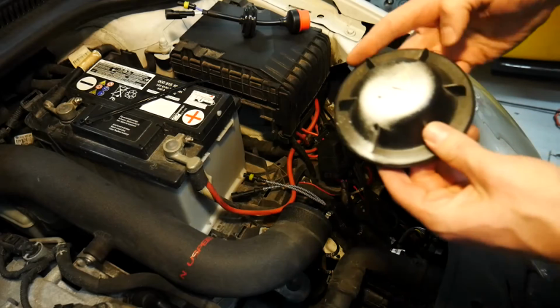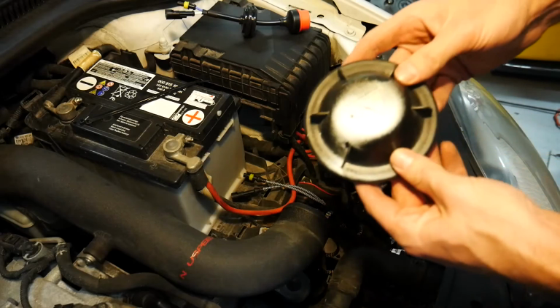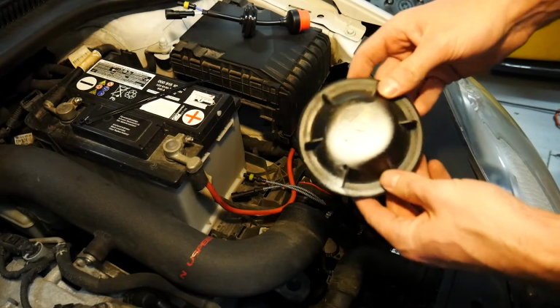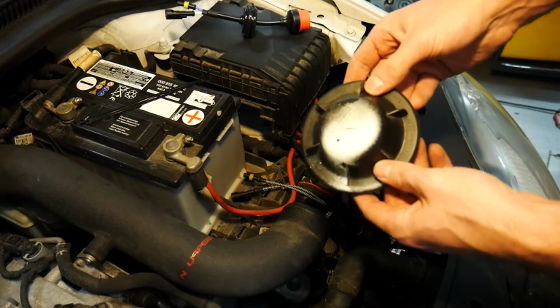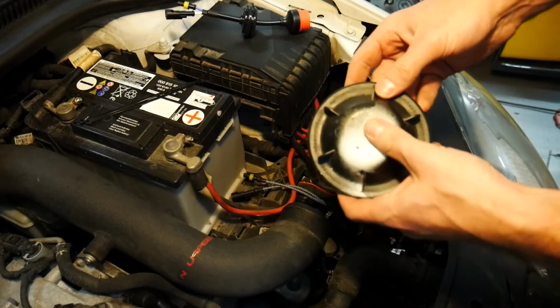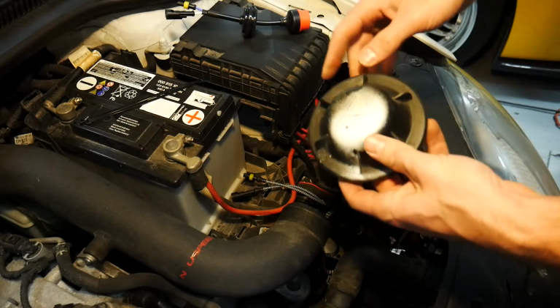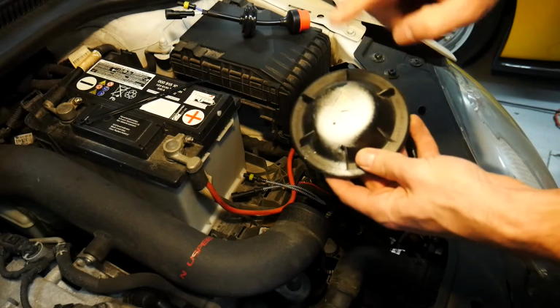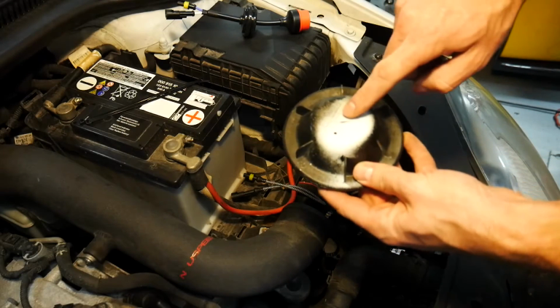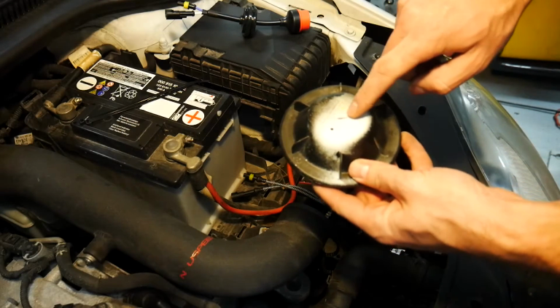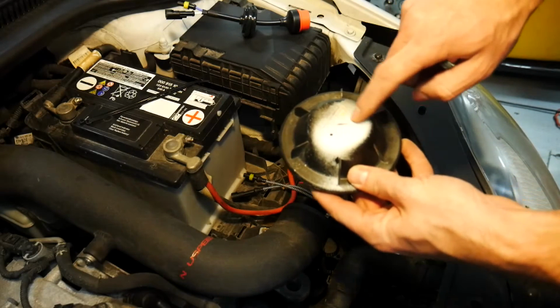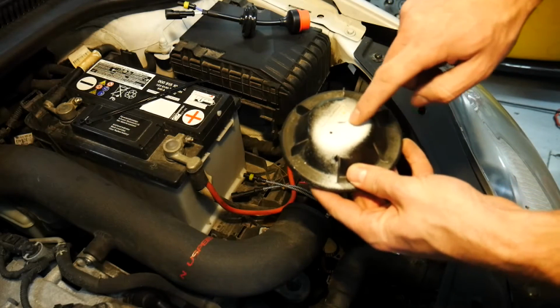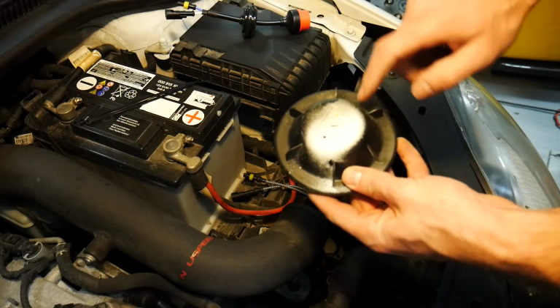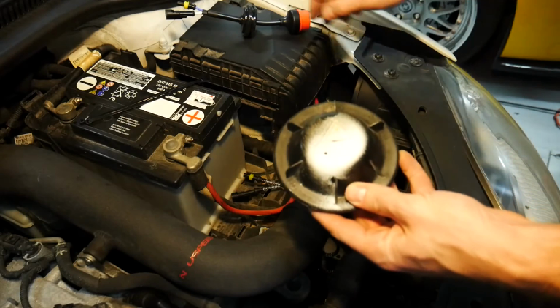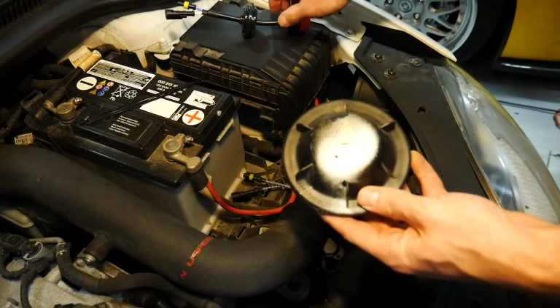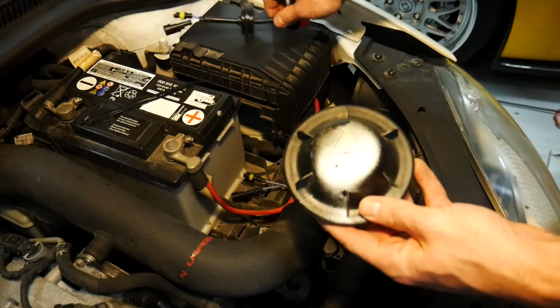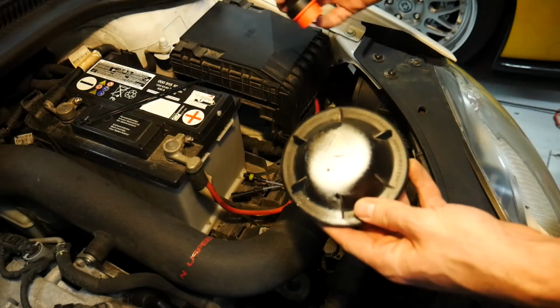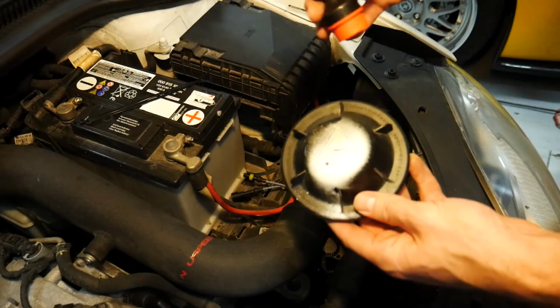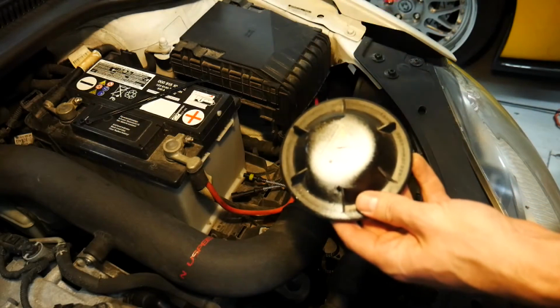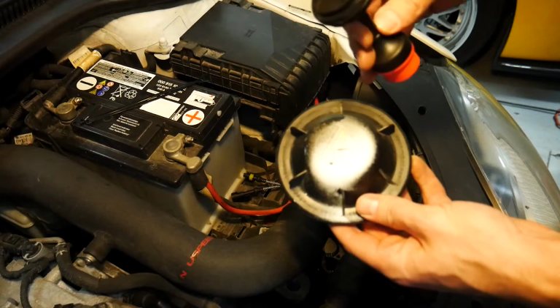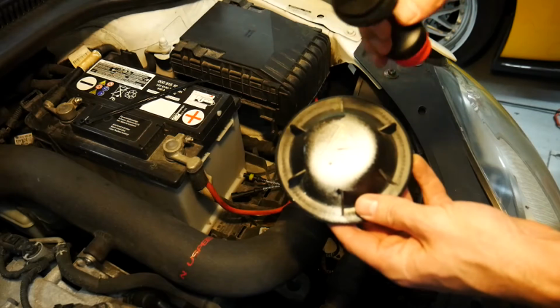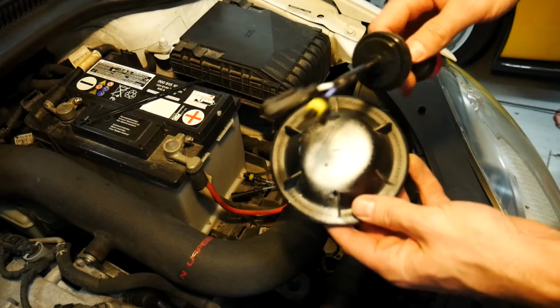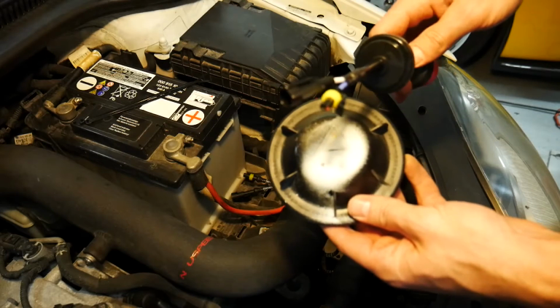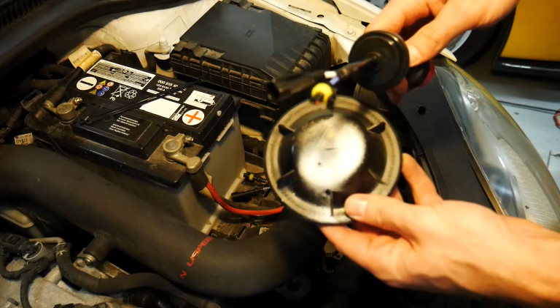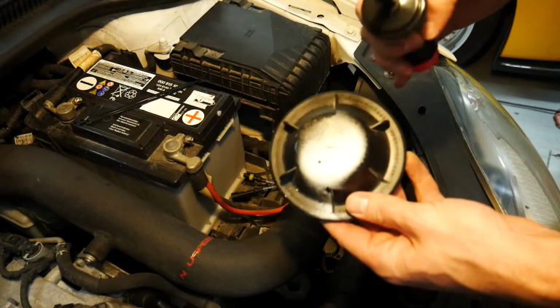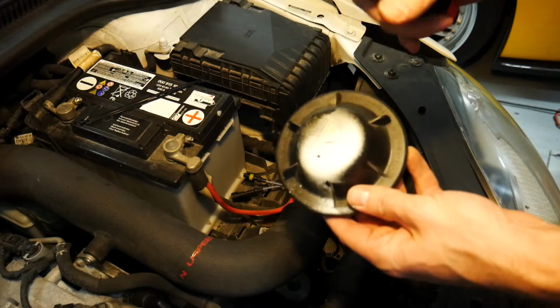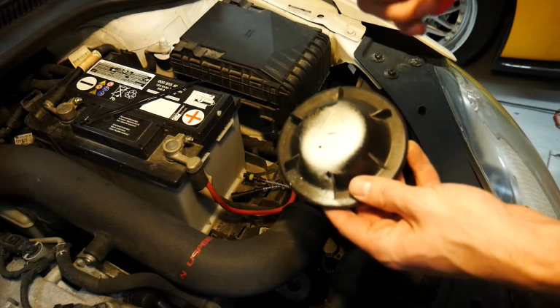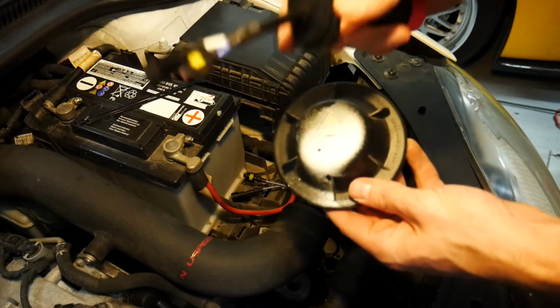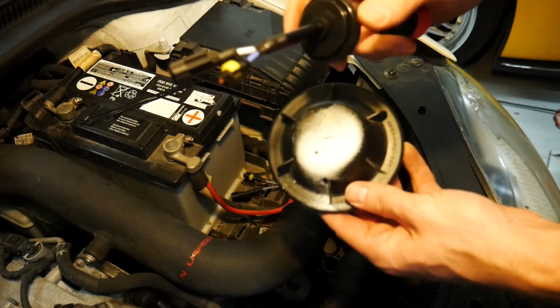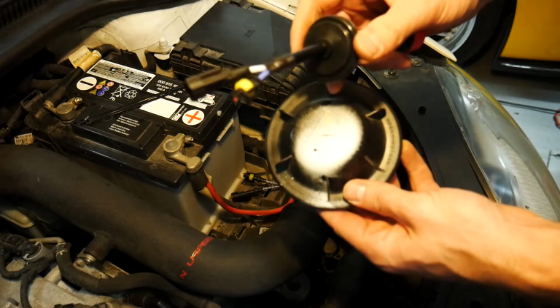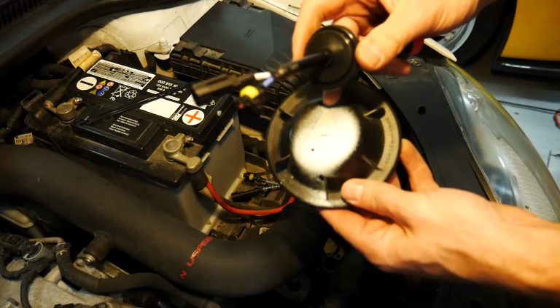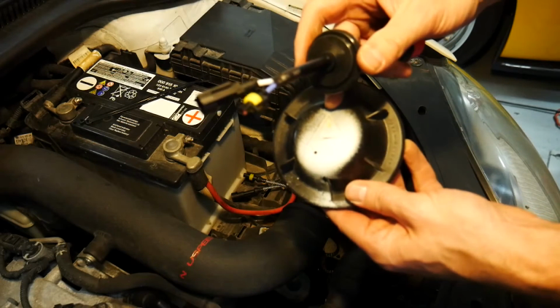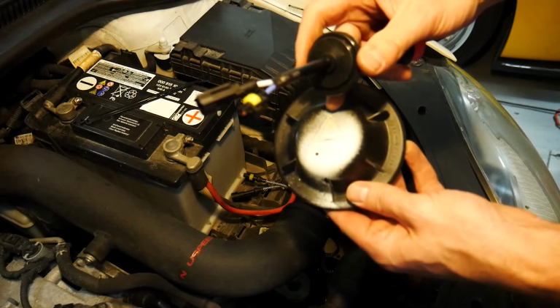What we're going to be doing to this cover is drilling a hole directly in the back, fishing these wires through, and then sealing it up with the grommet.